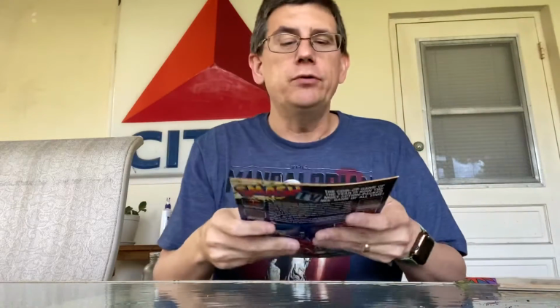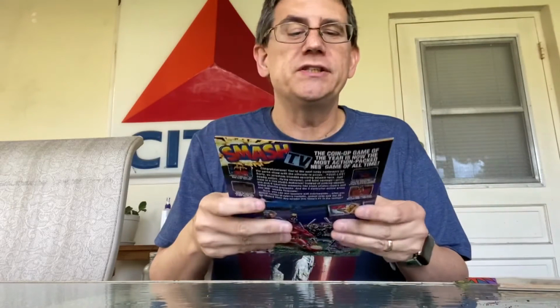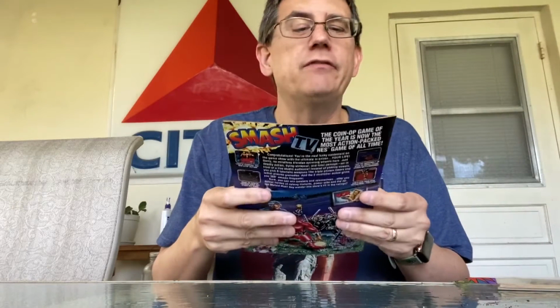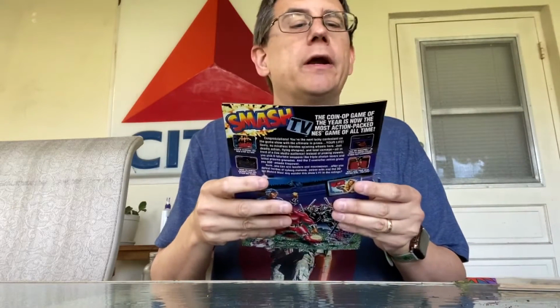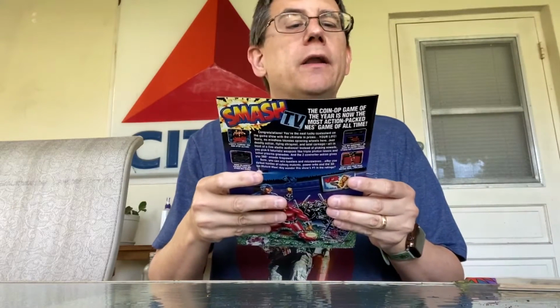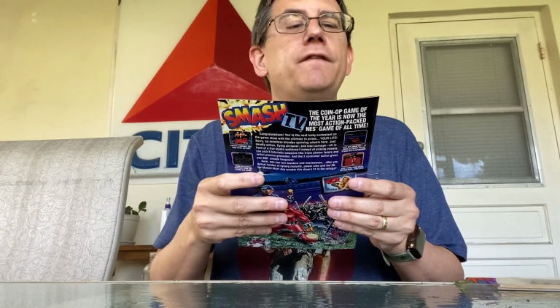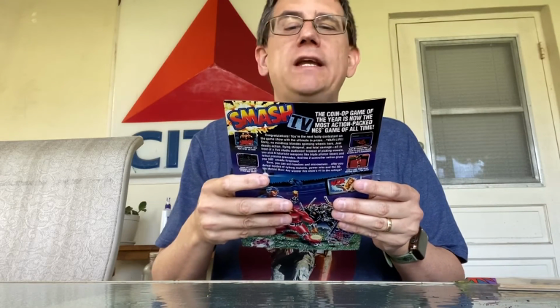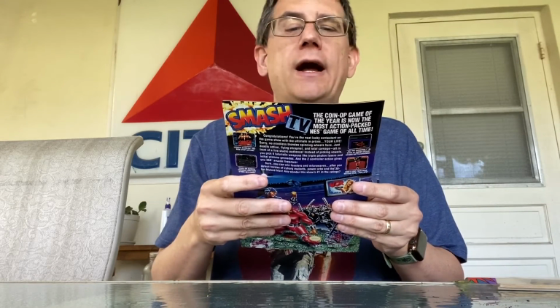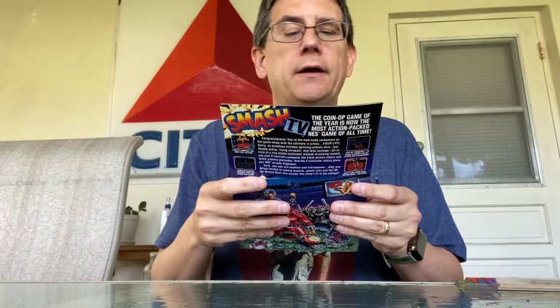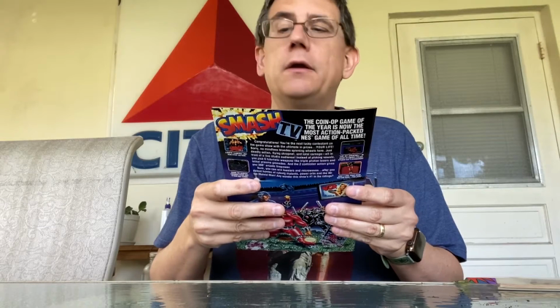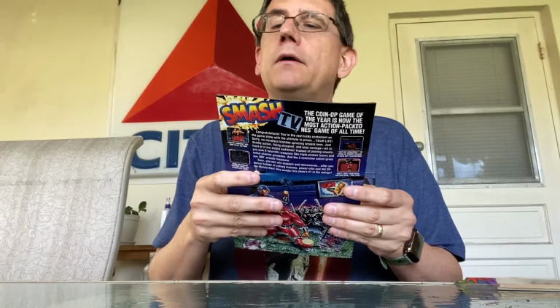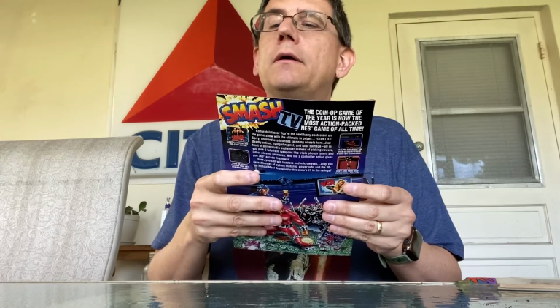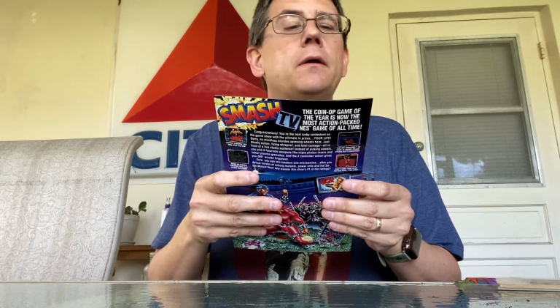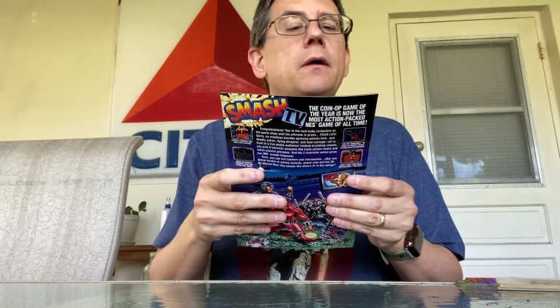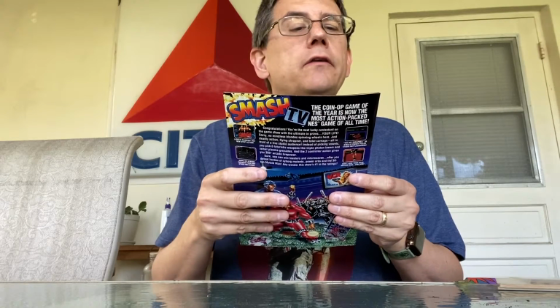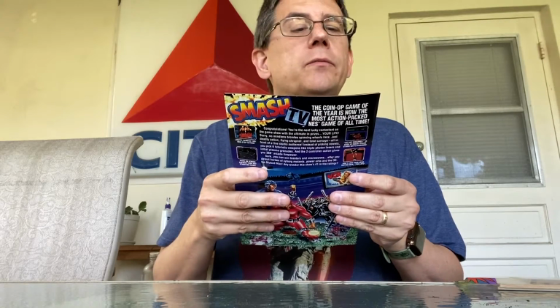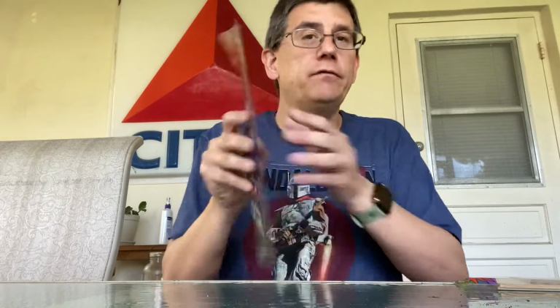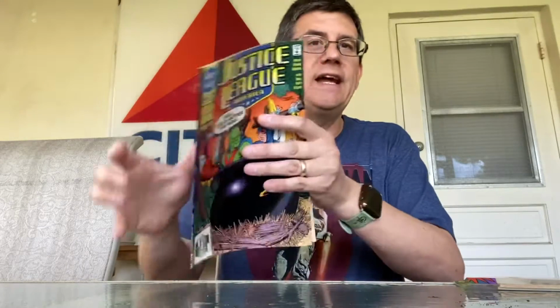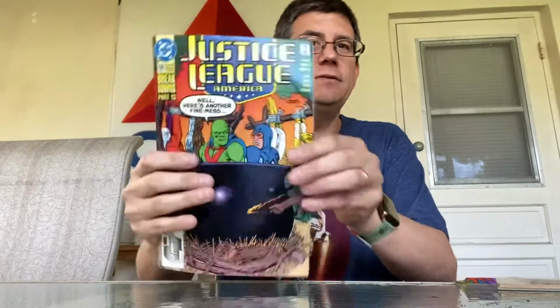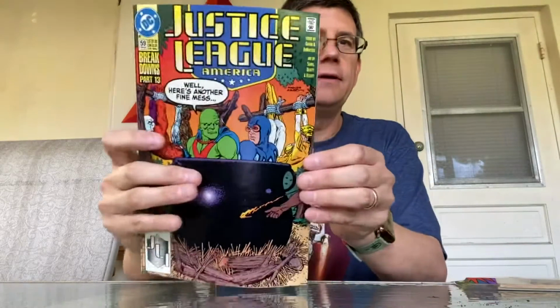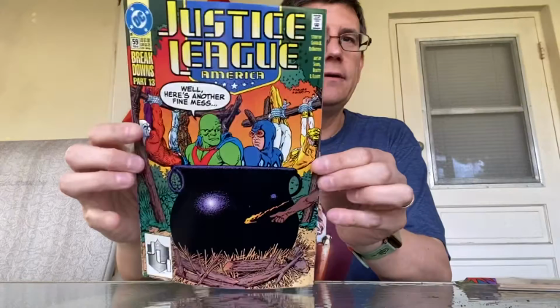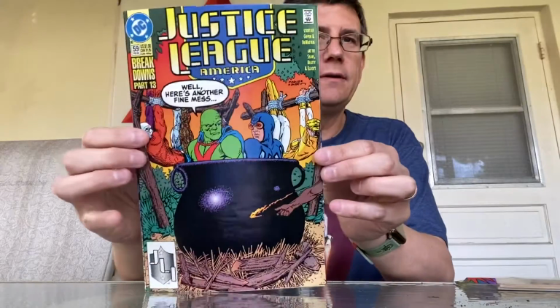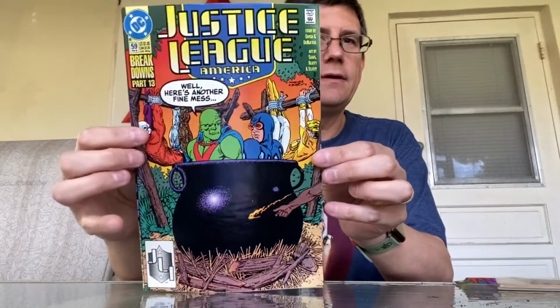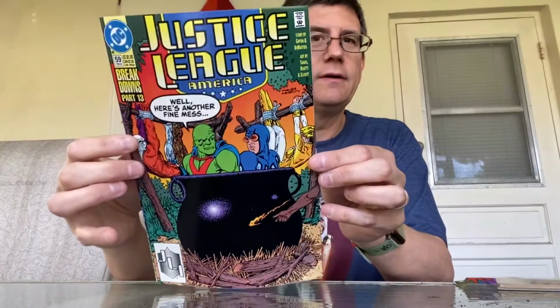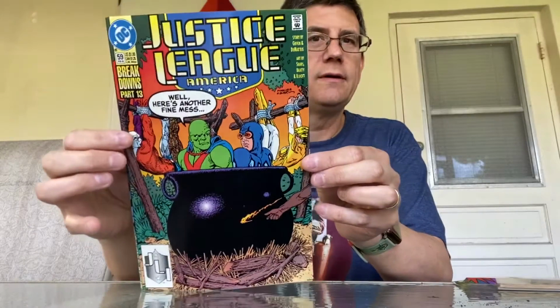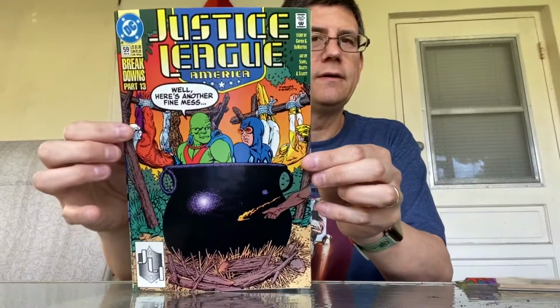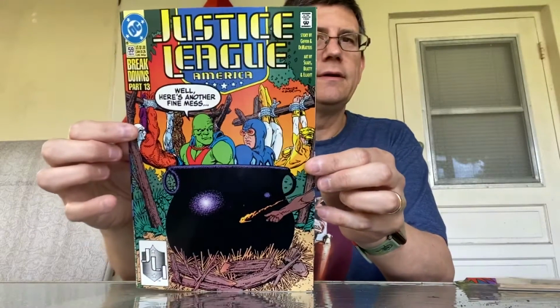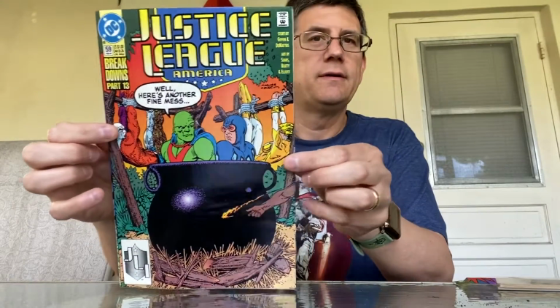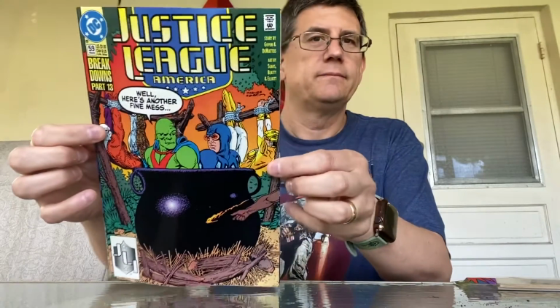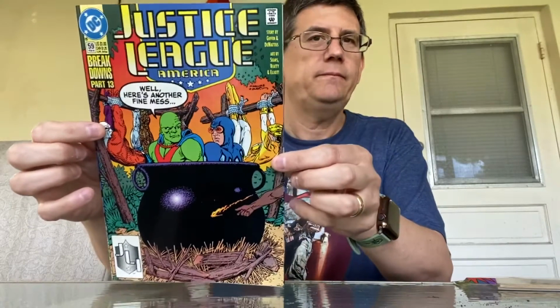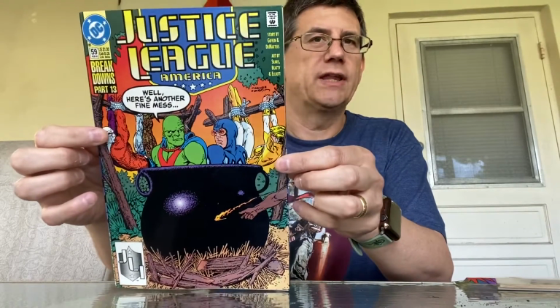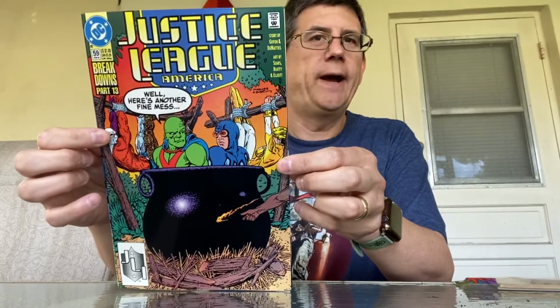Next up we have Justice League of America number 59. This one looks pretty good — from 1992.